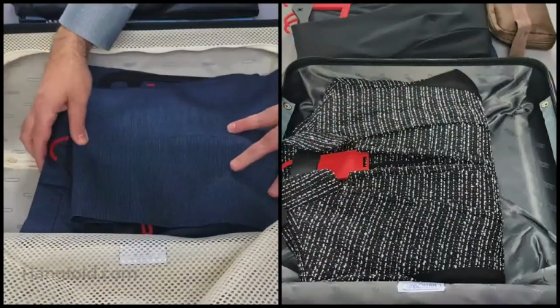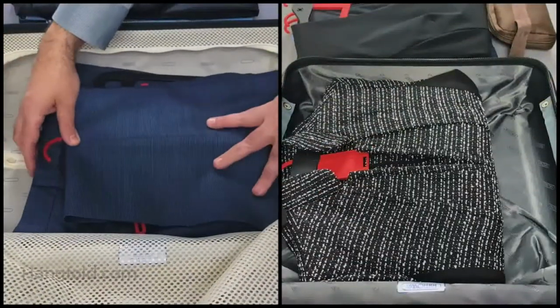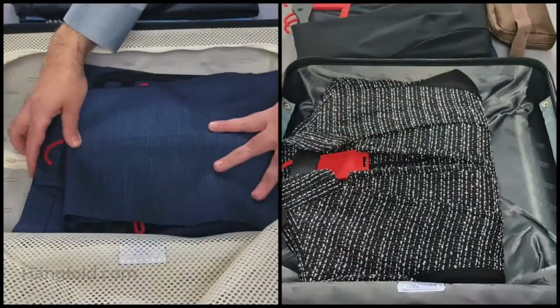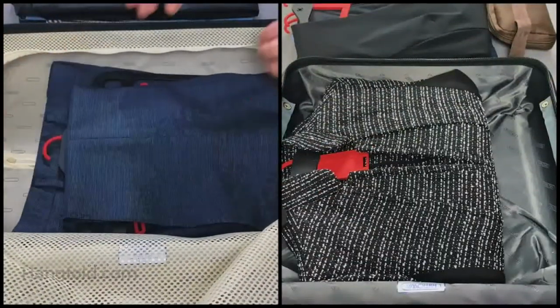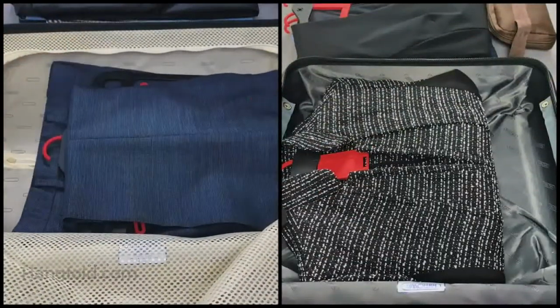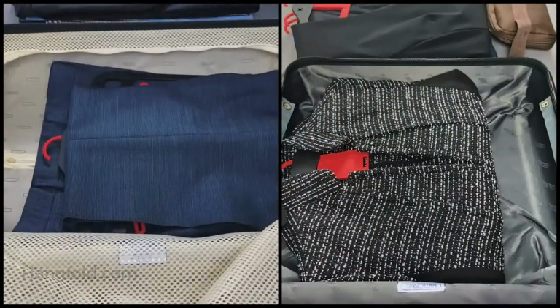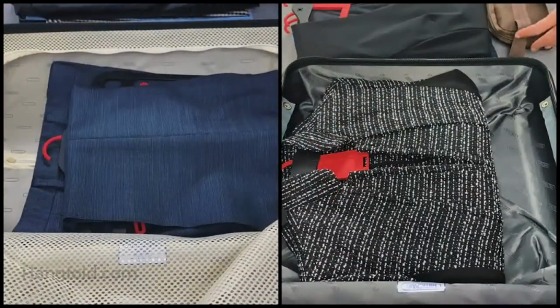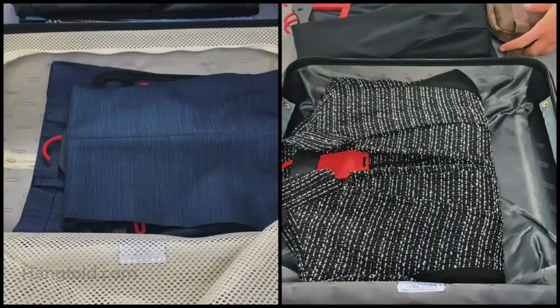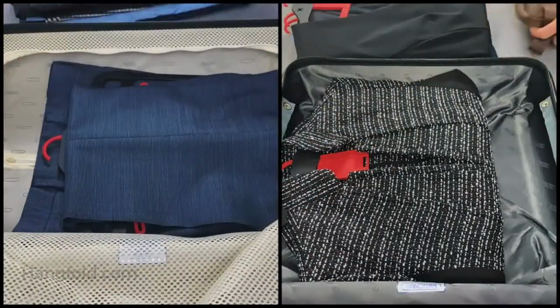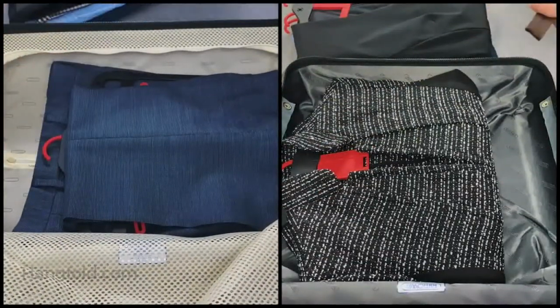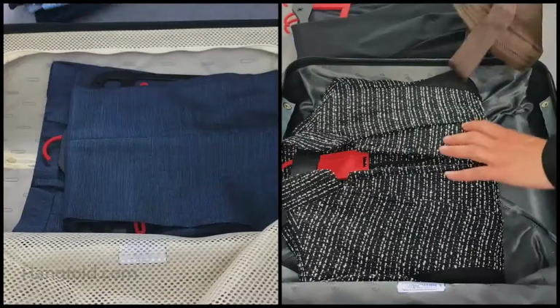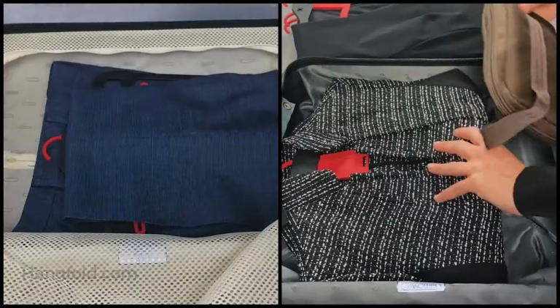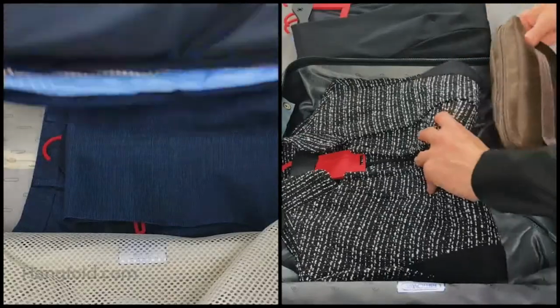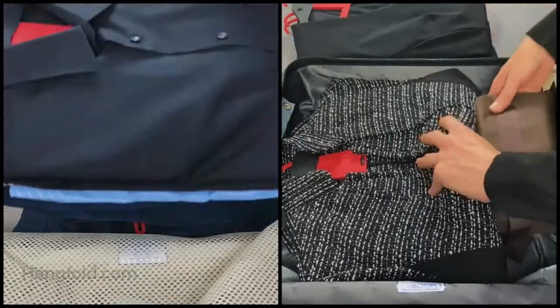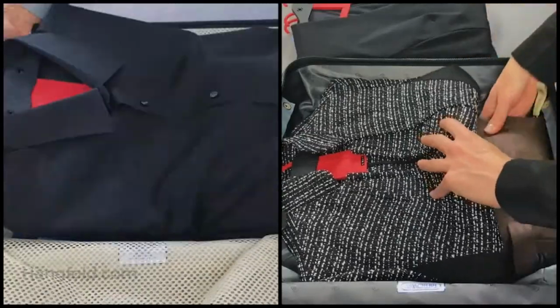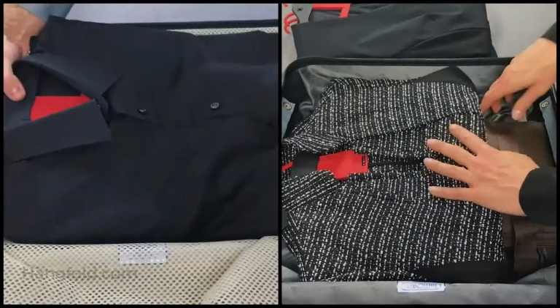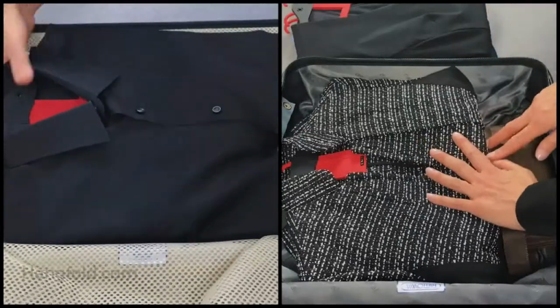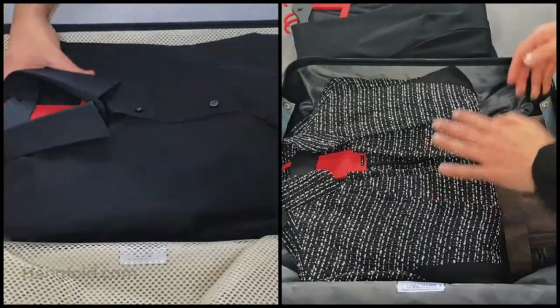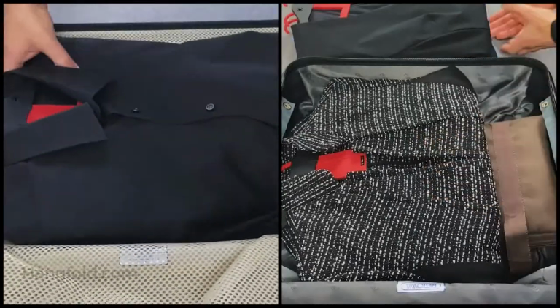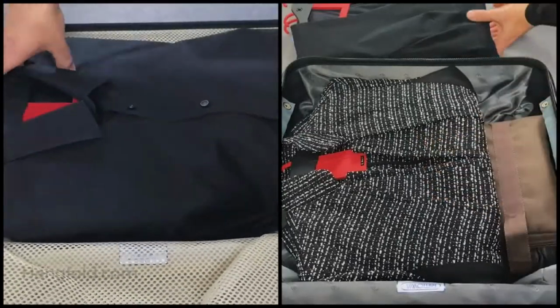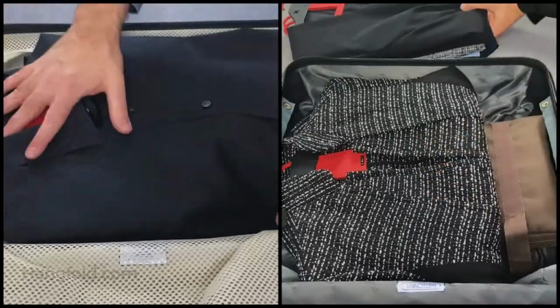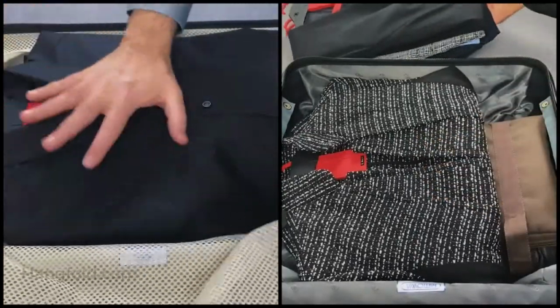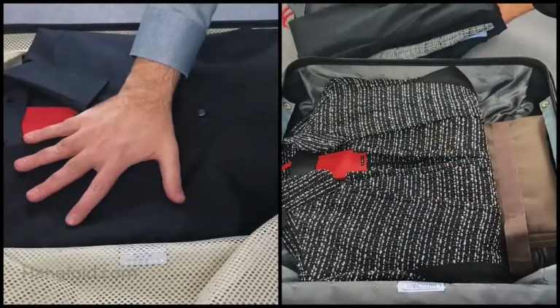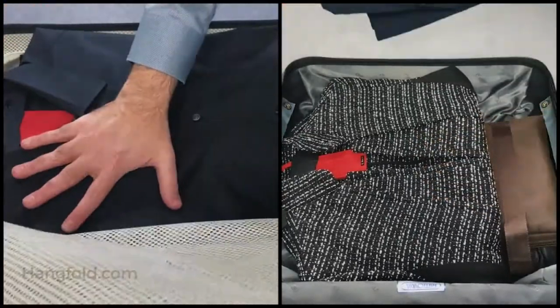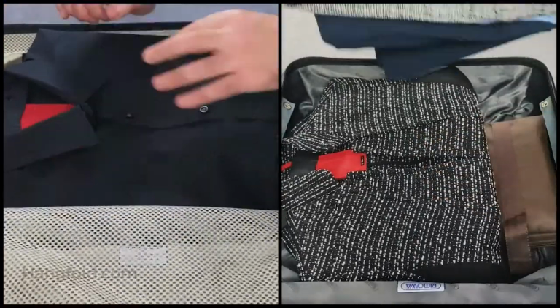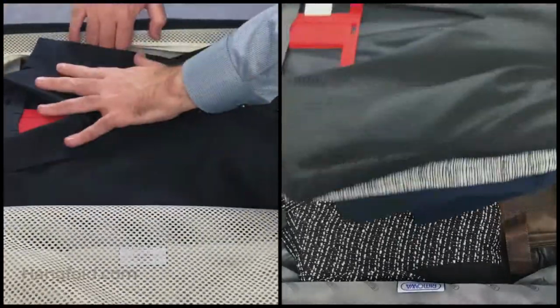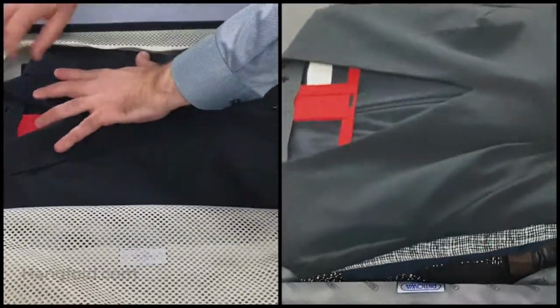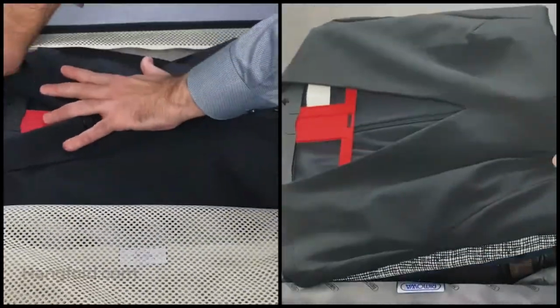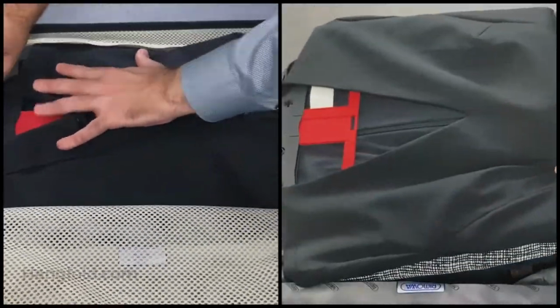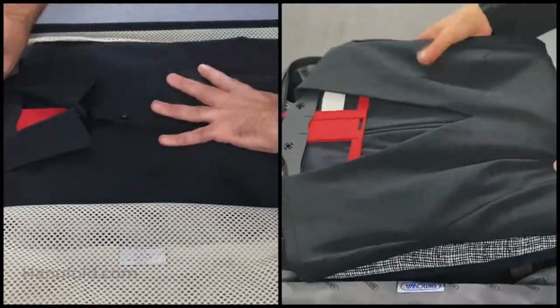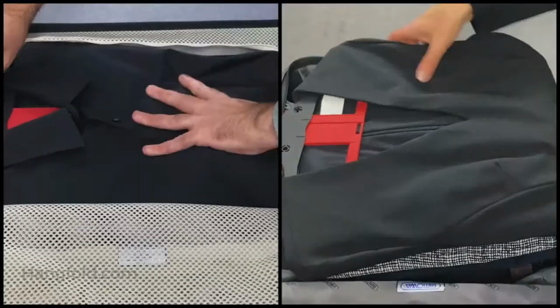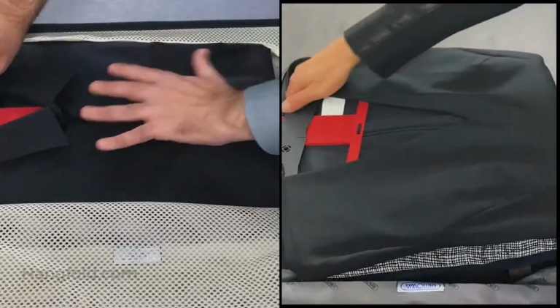HangFold stays inside the clothes, maximizing space in your suitcase and keeping your clothes tight and compact during your trip so no wrinkles can be formed.